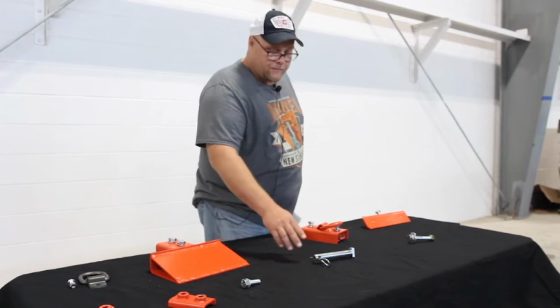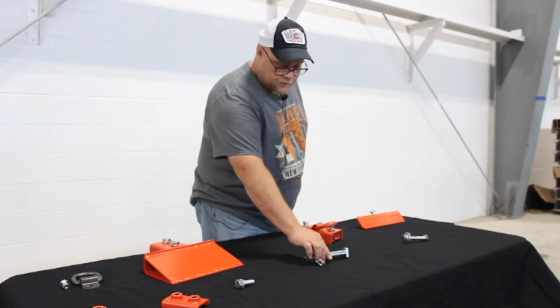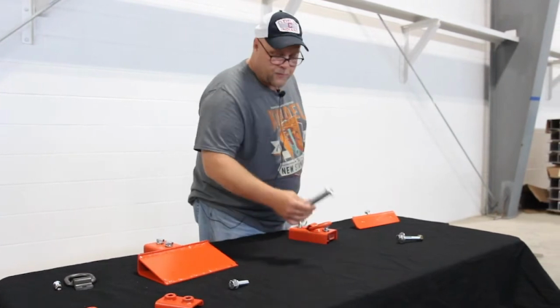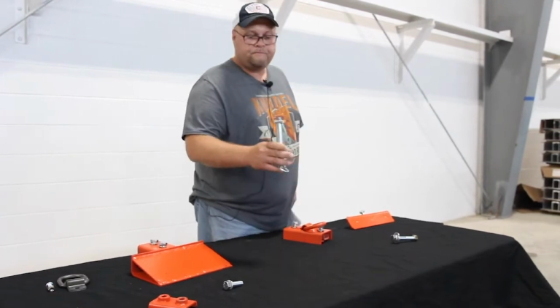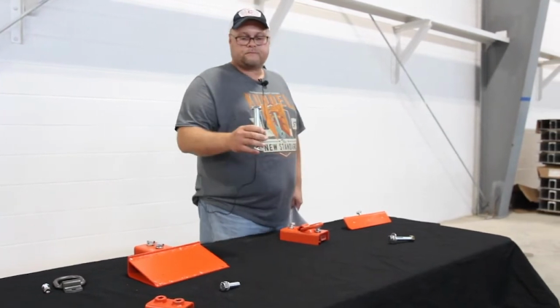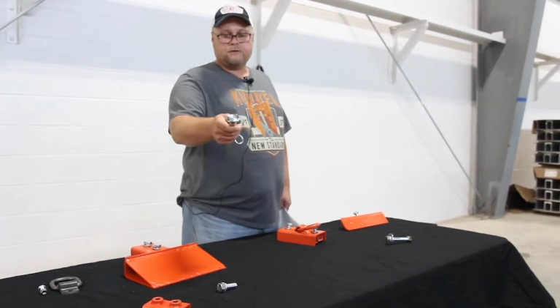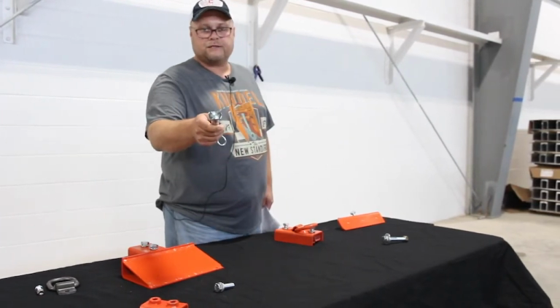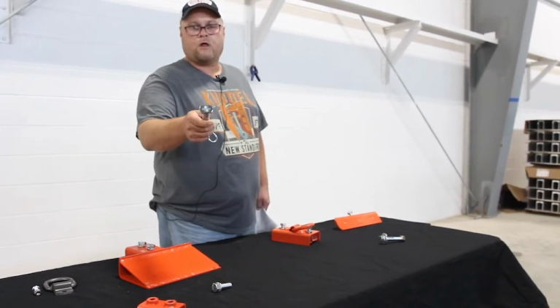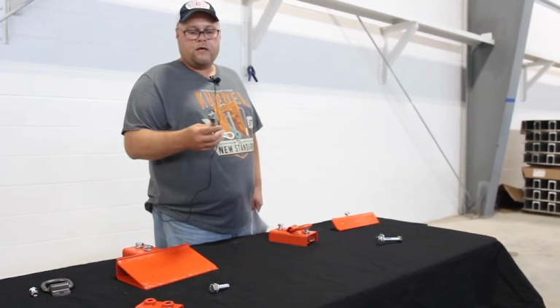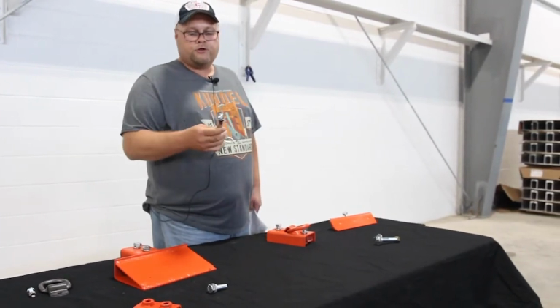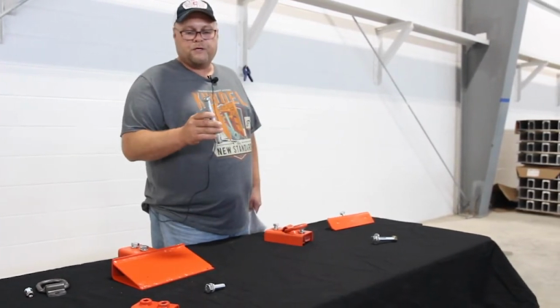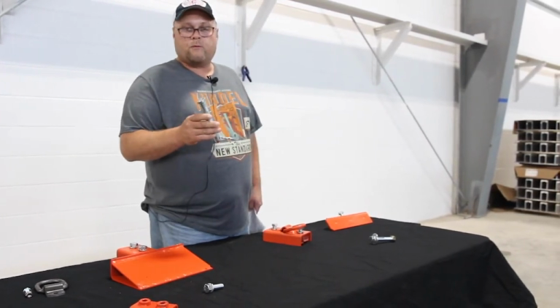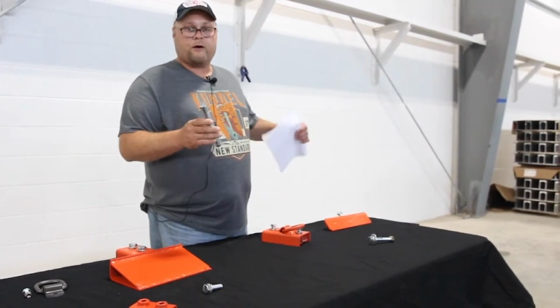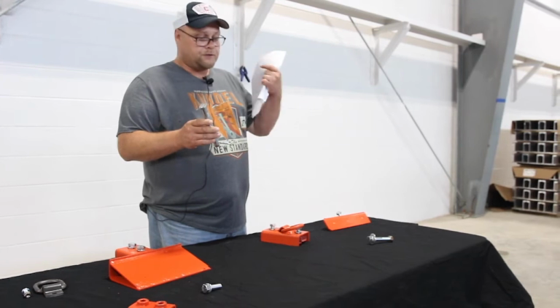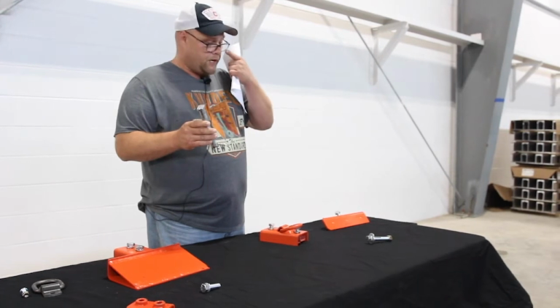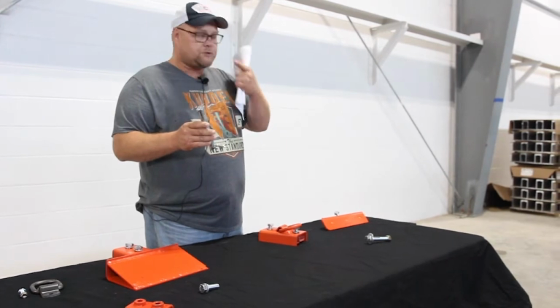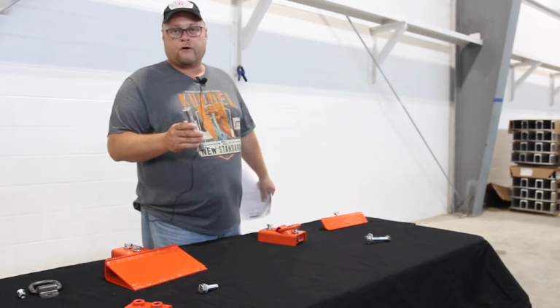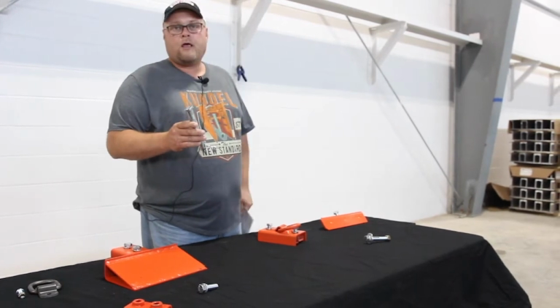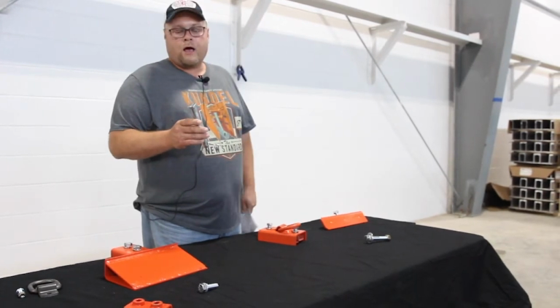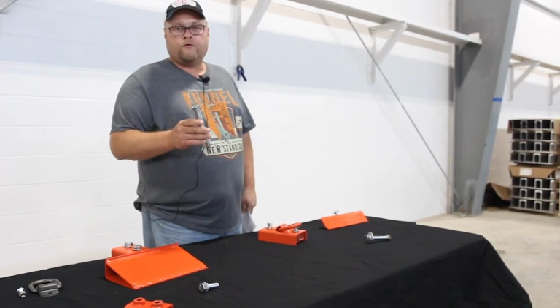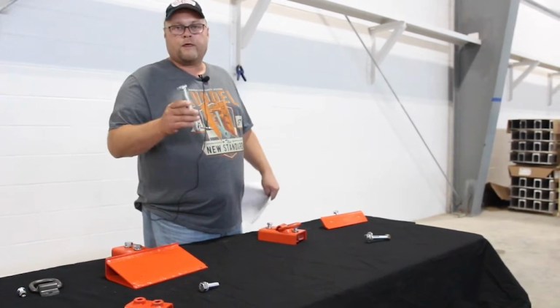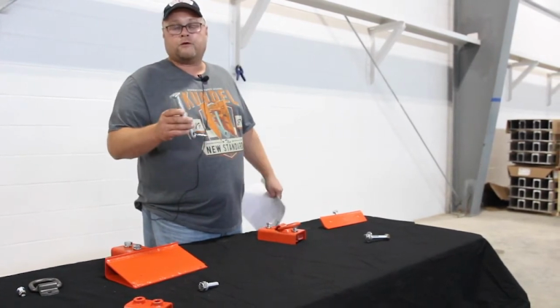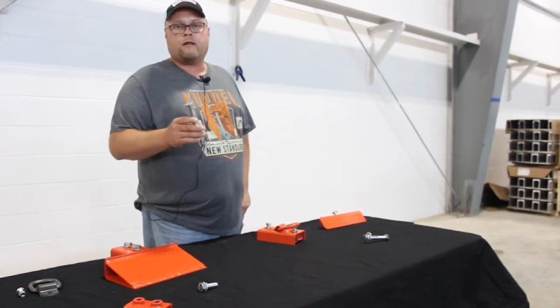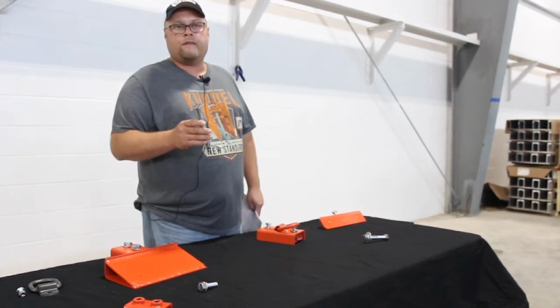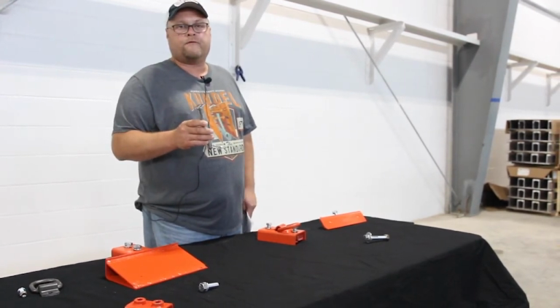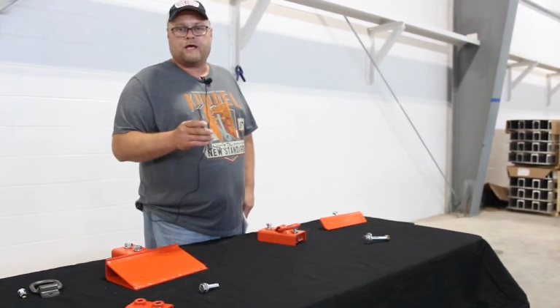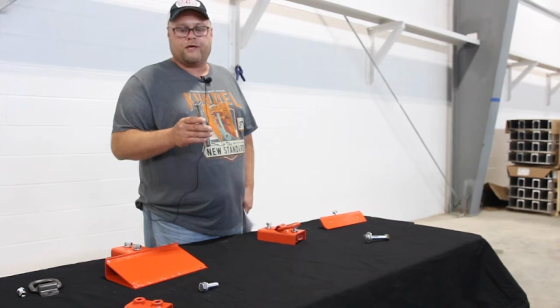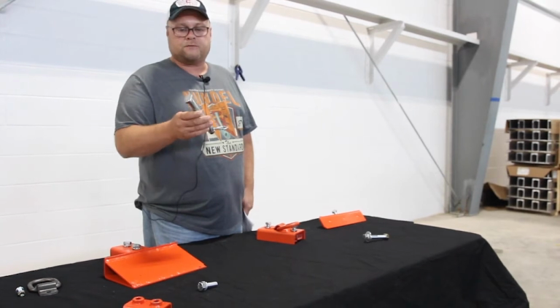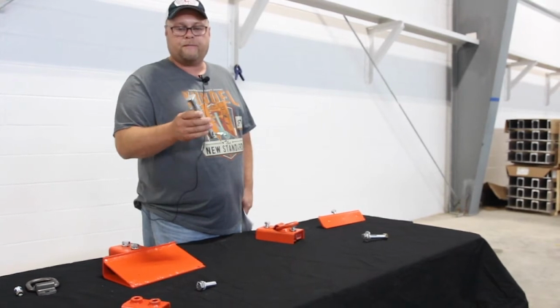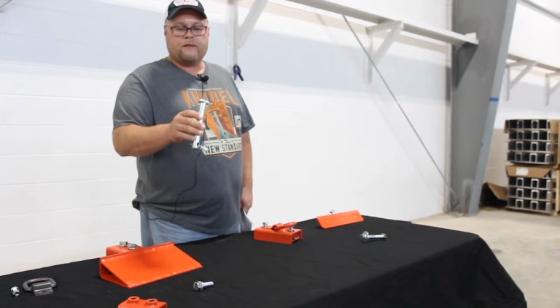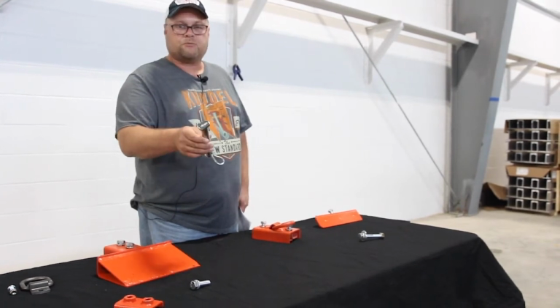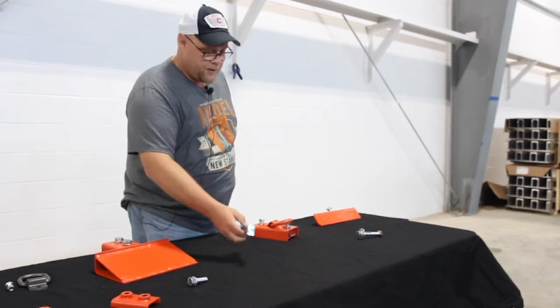Here's the spreader pin. You see it says Kundal on it. You should get three spreader pins for each spreader — two for where they hook to the whaler, and then one for the center for the adjustment. That's the spreader pin.